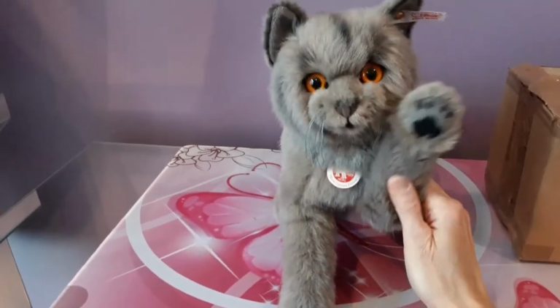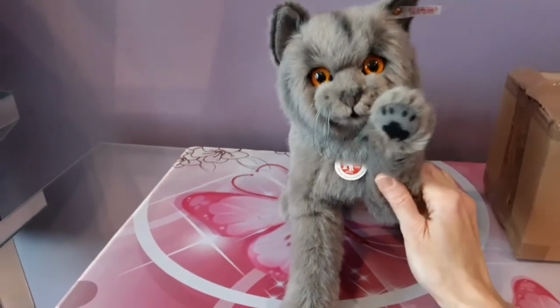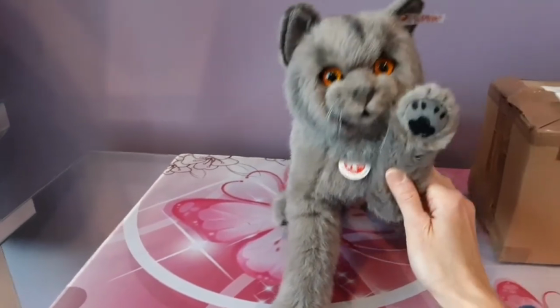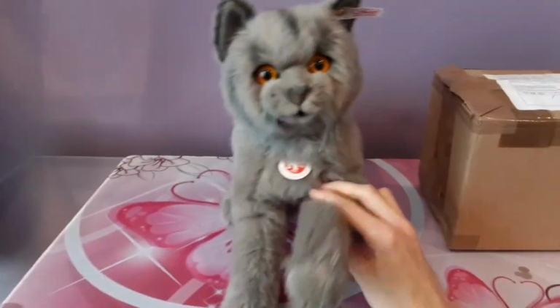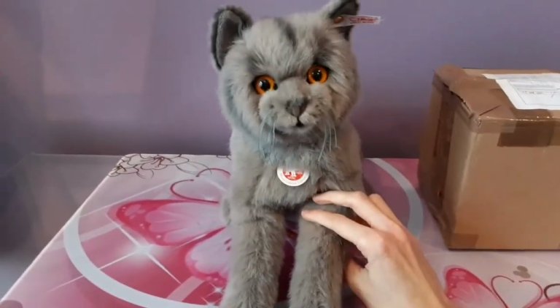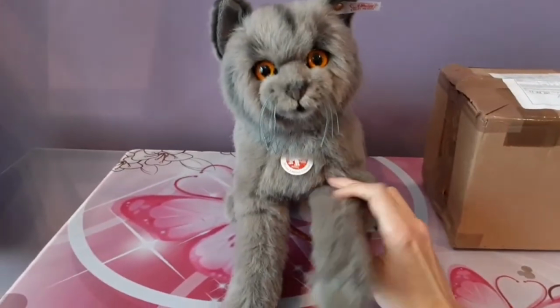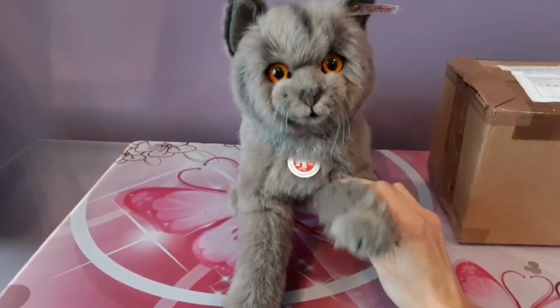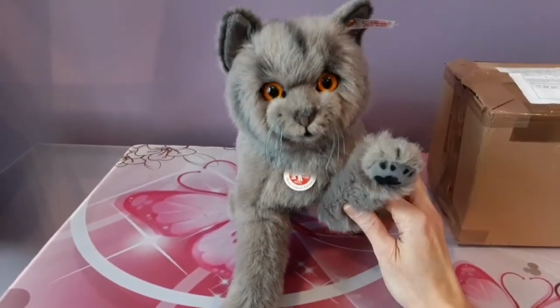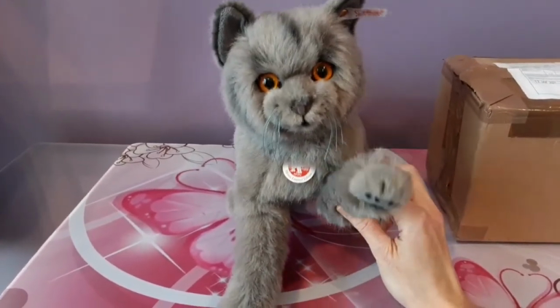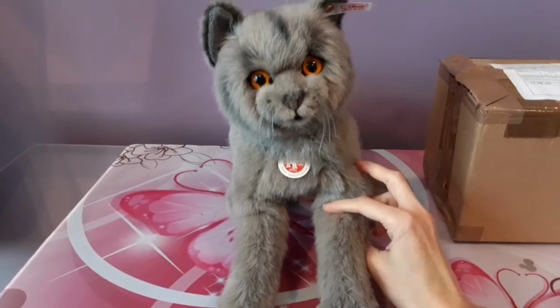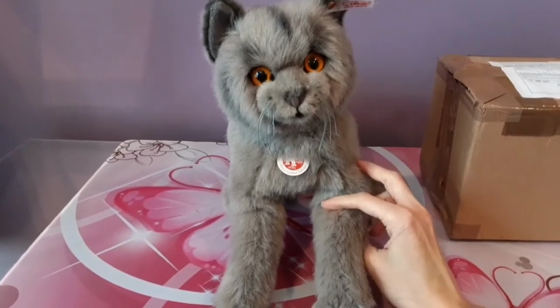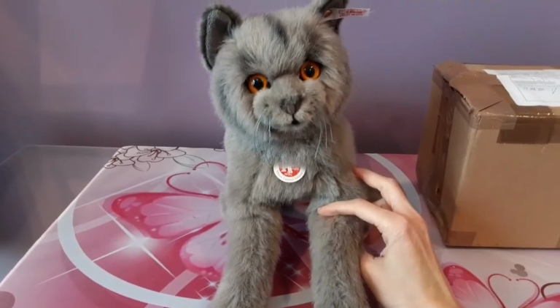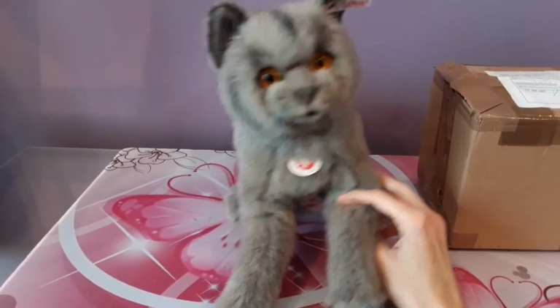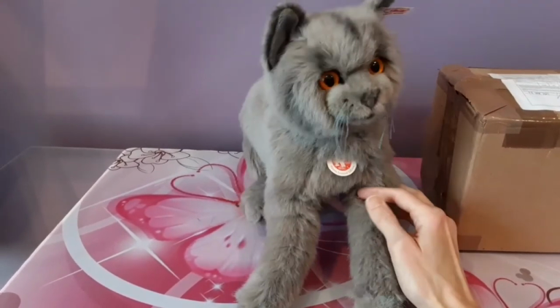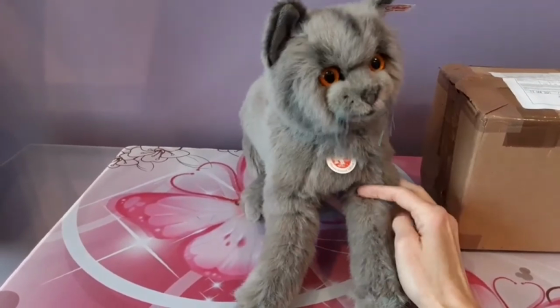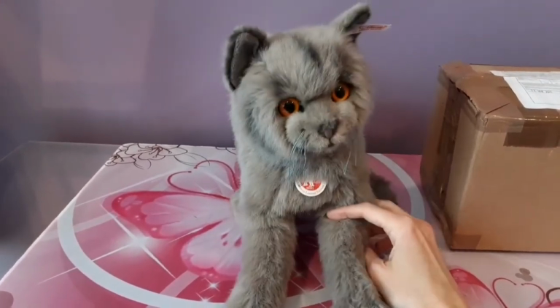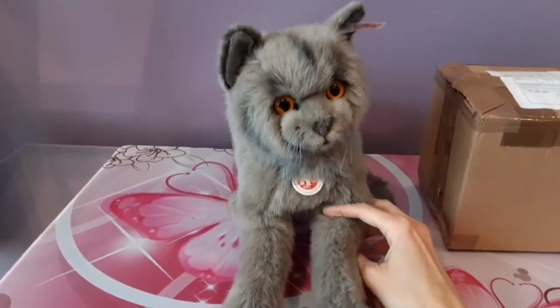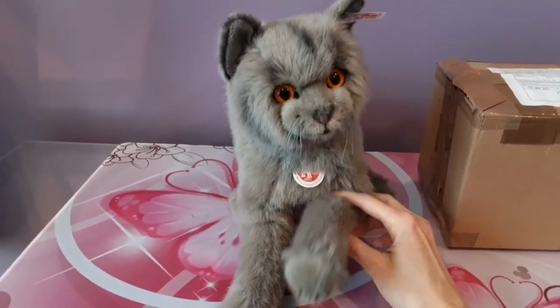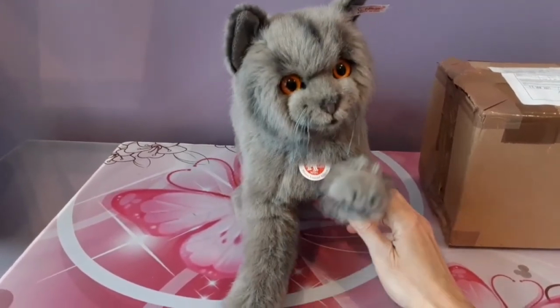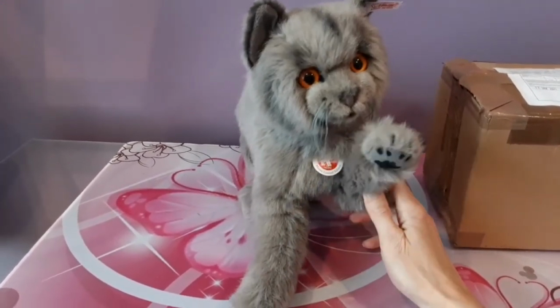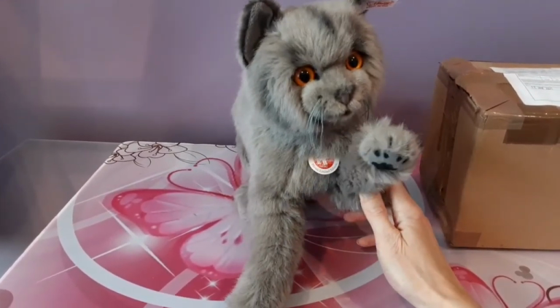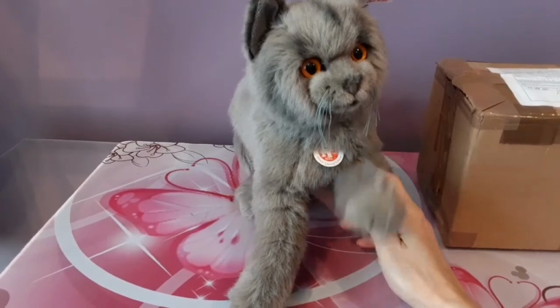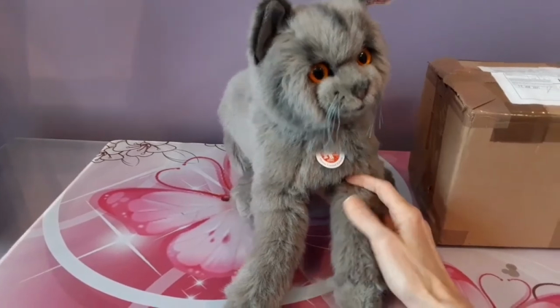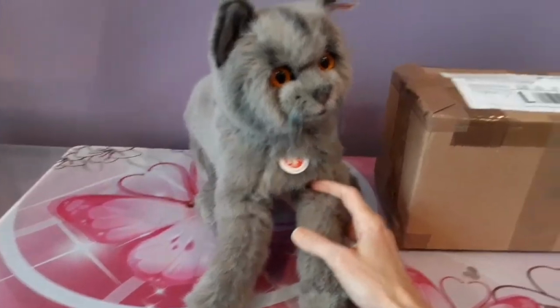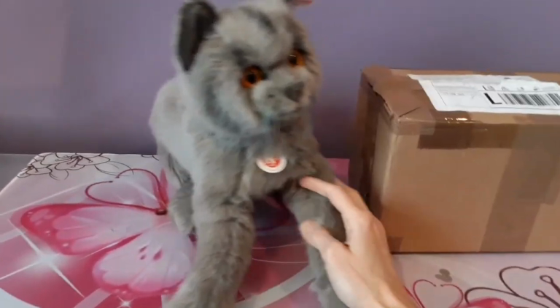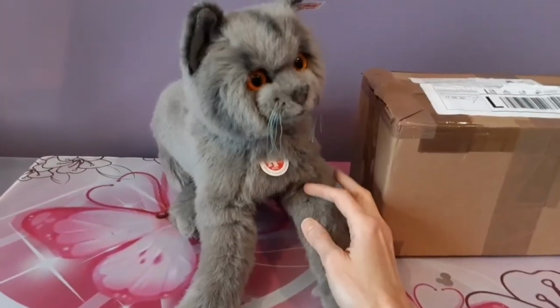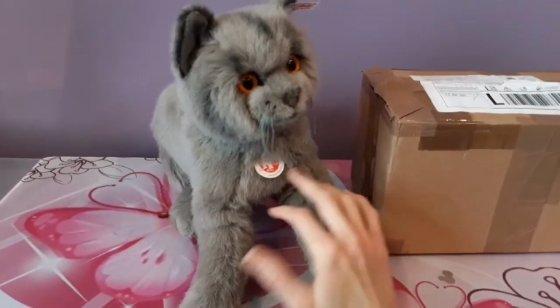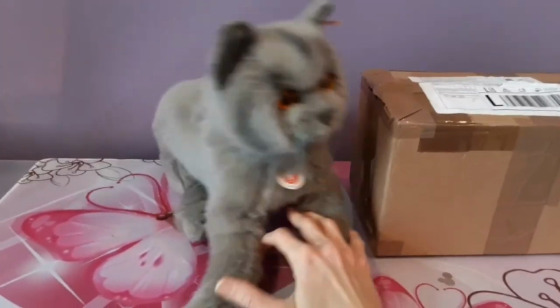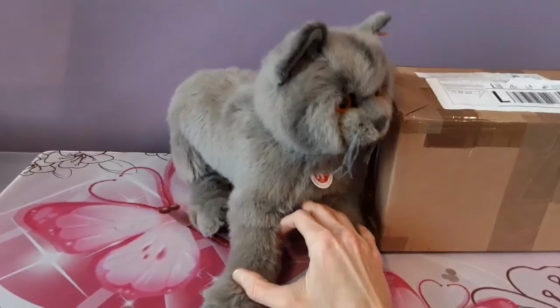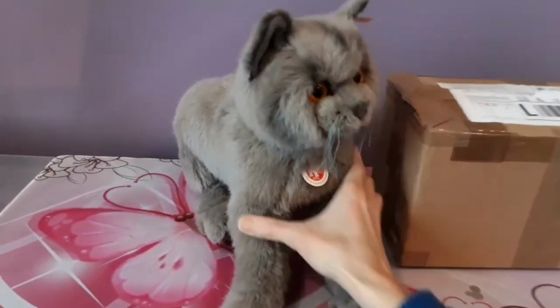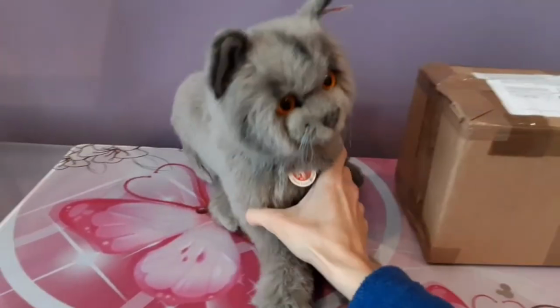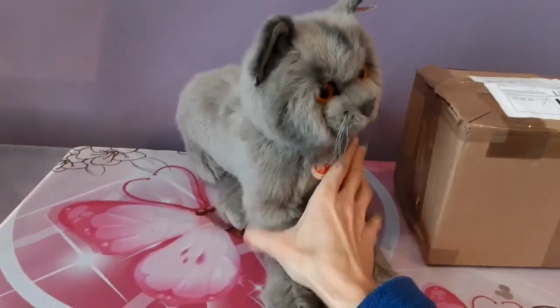Hey kittens! Silver here with Minoo, the British Blue Cat by Stife. I thought it was a good idea to bring out one of my Stife cats because there is a new Stife kitten to add to the mix.